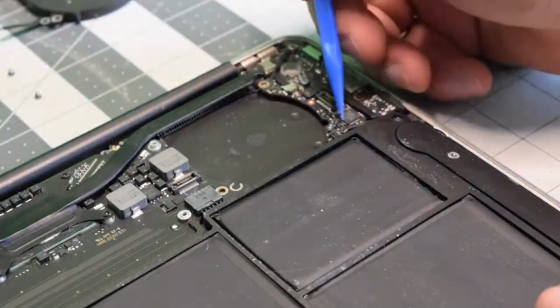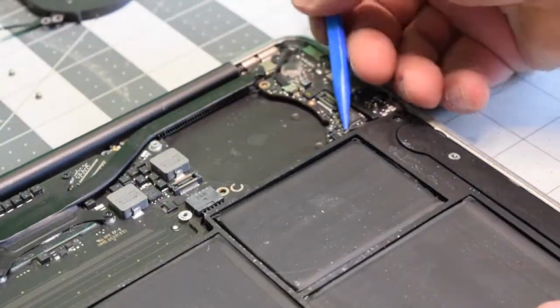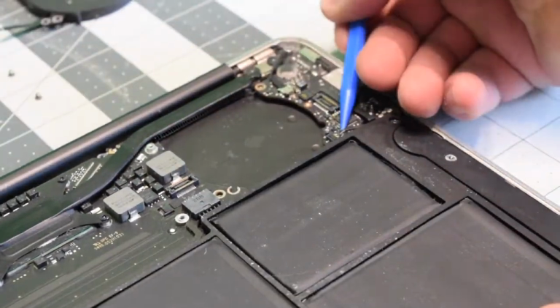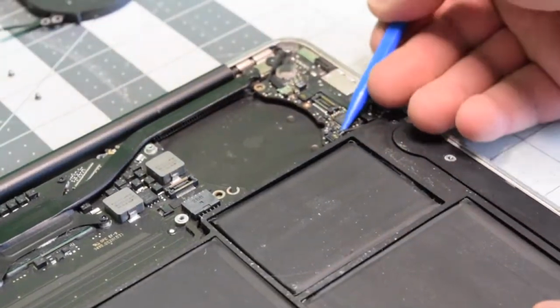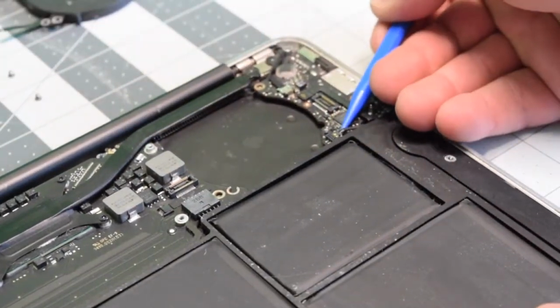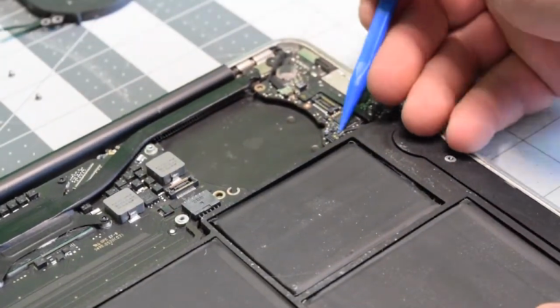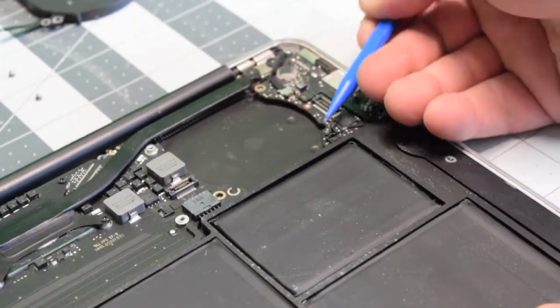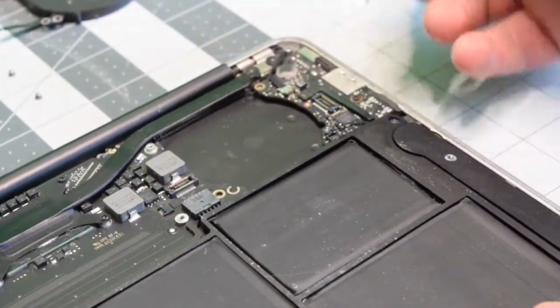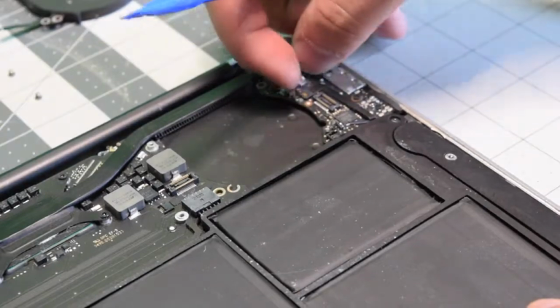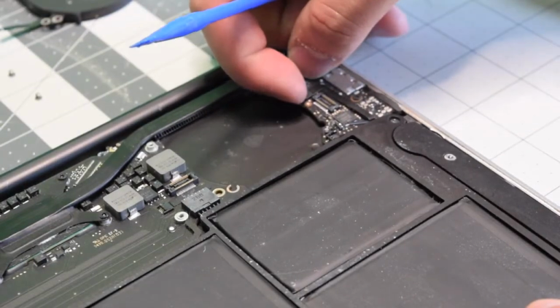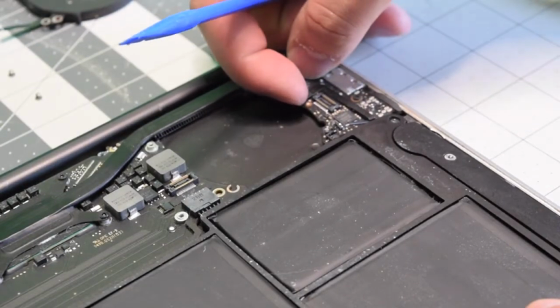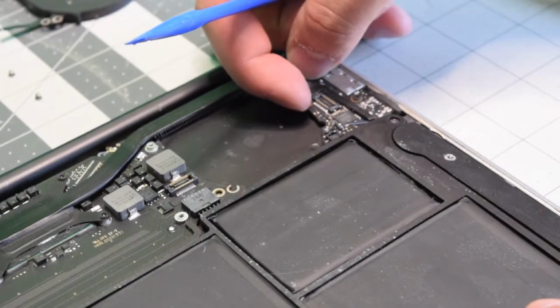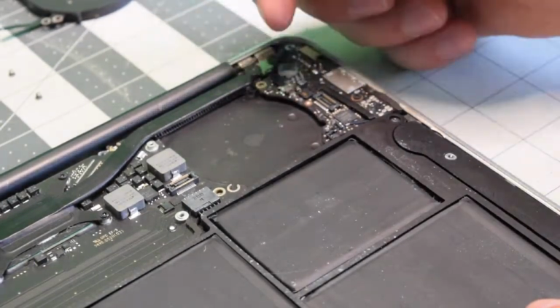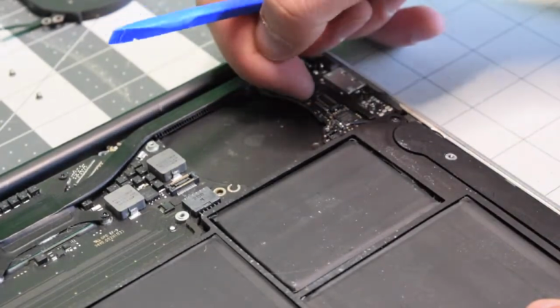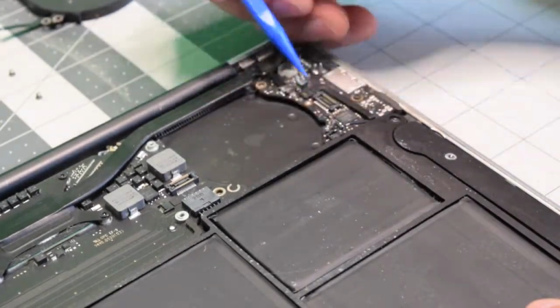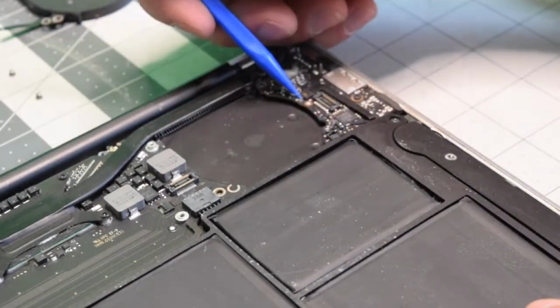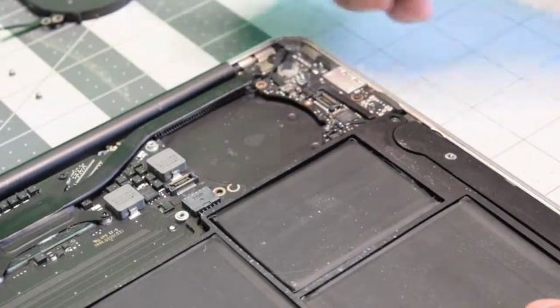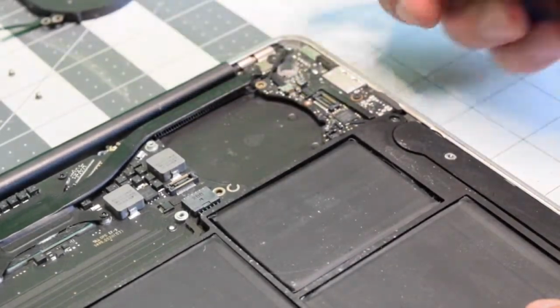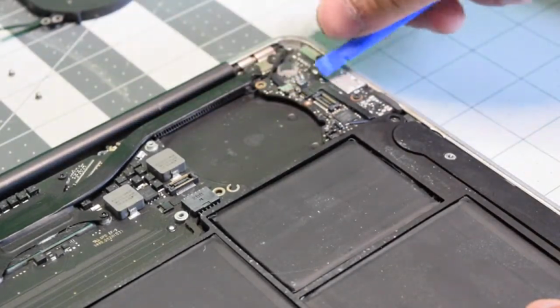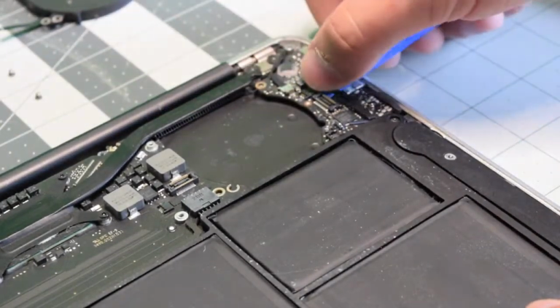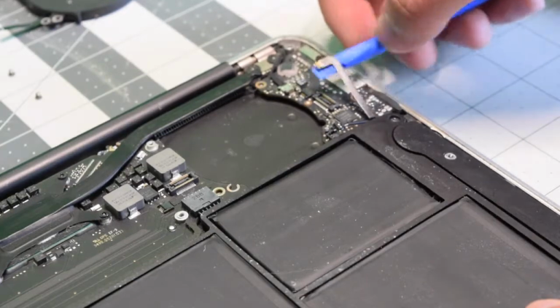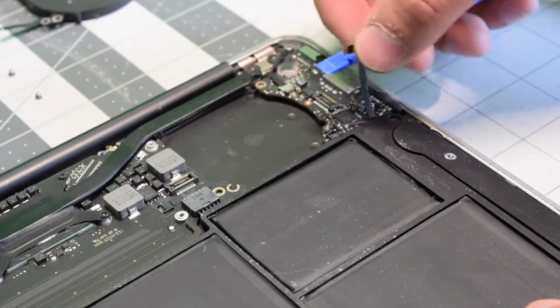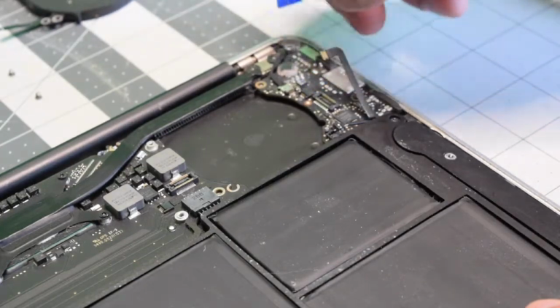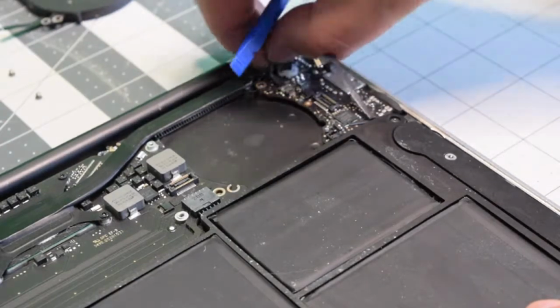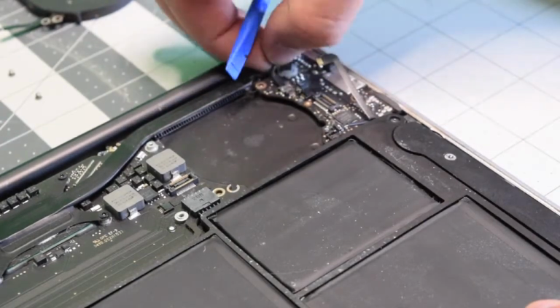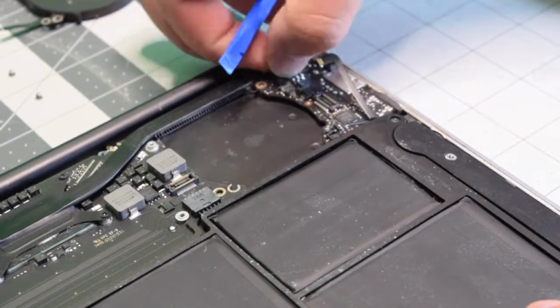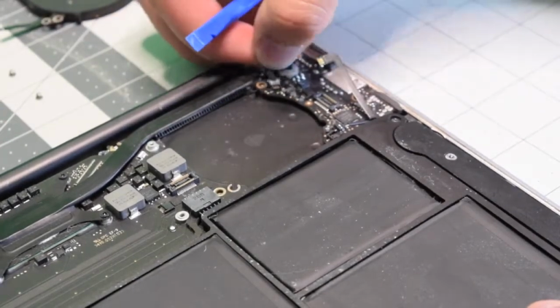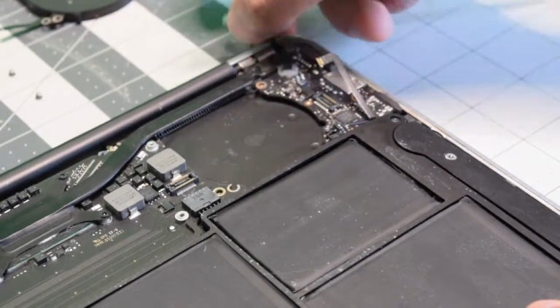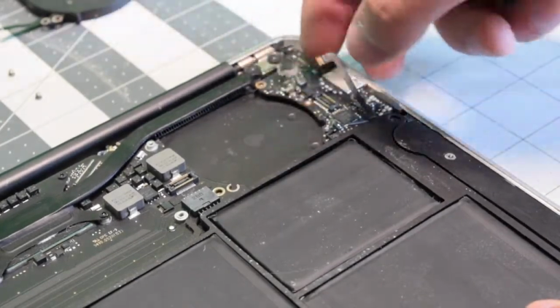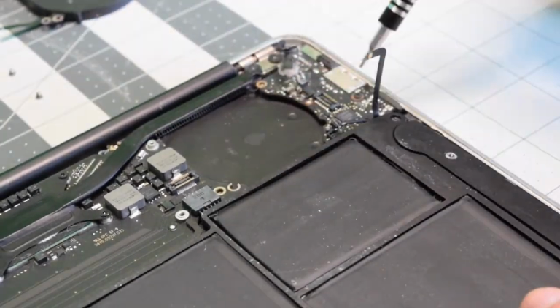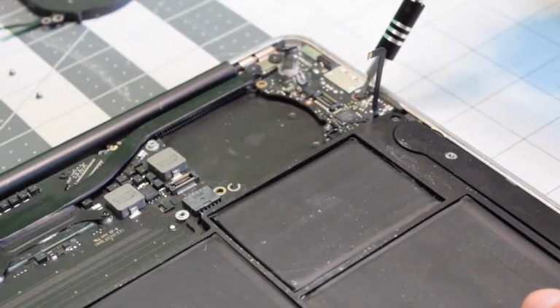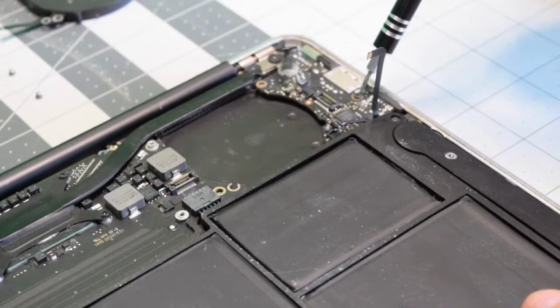With the plastic tool, pry in and disconnect the right speaker. Now lift up the eyelash and pull out the microphone connection. Now you can wiggle around and back out the eyesight cable.